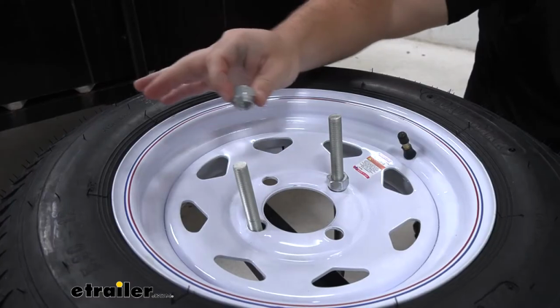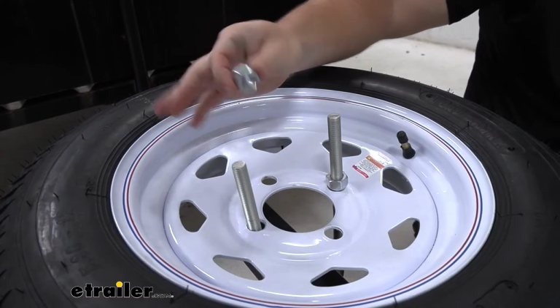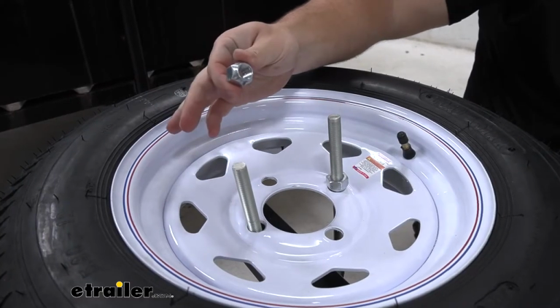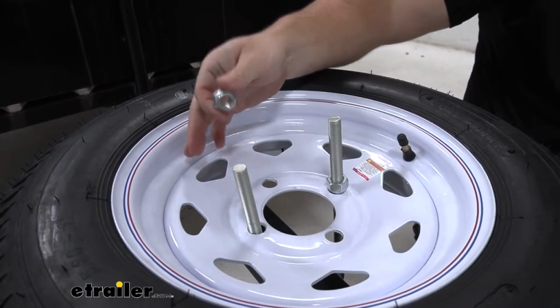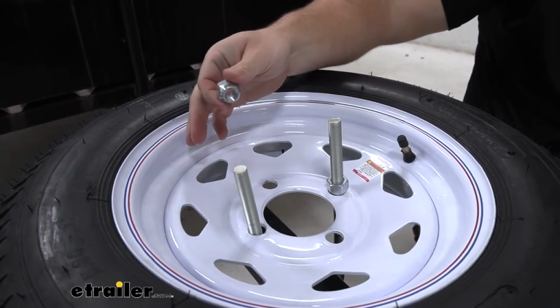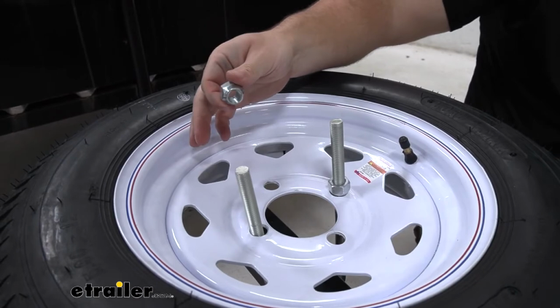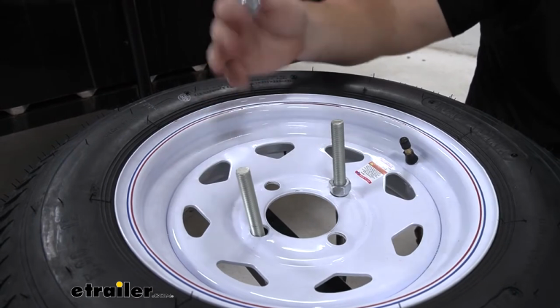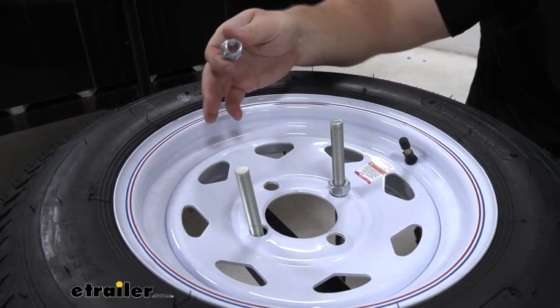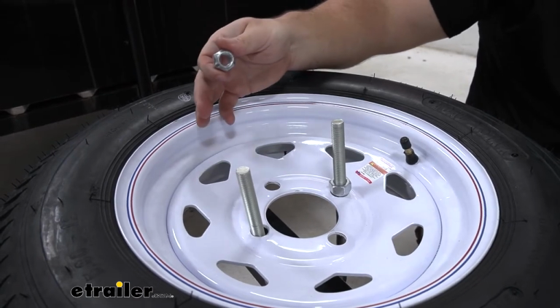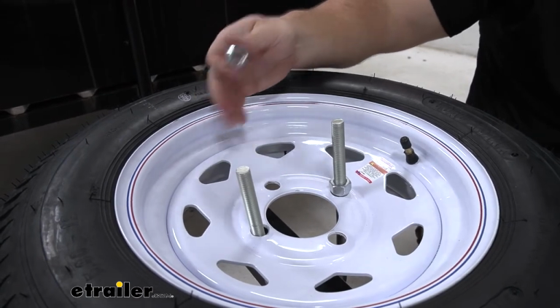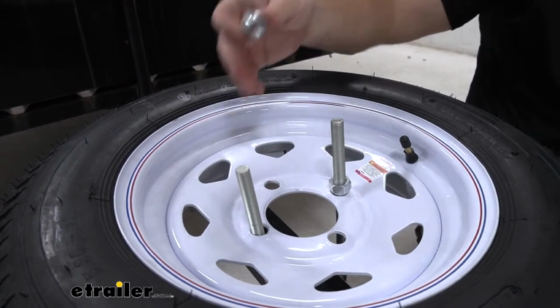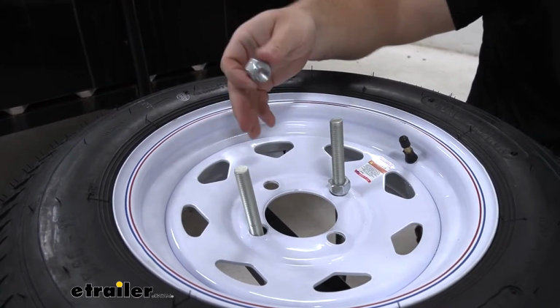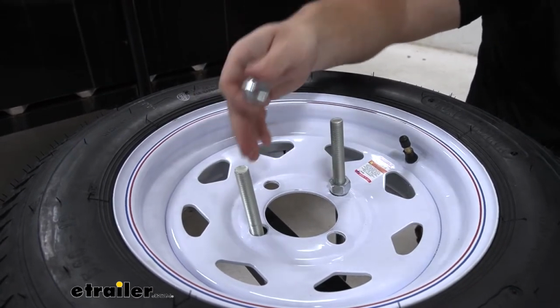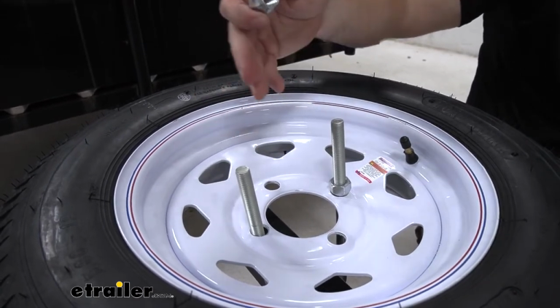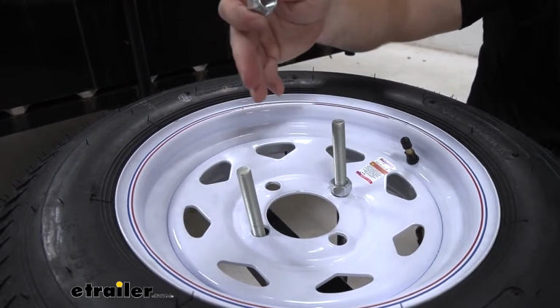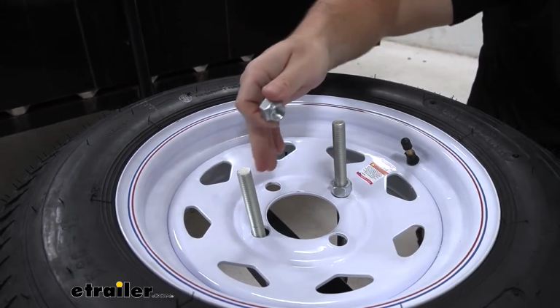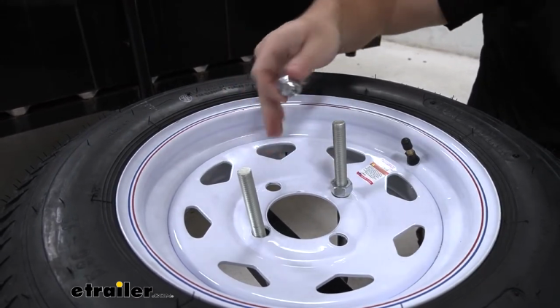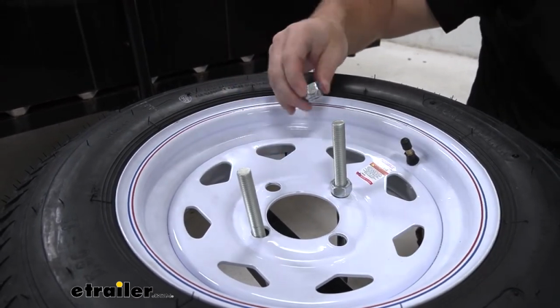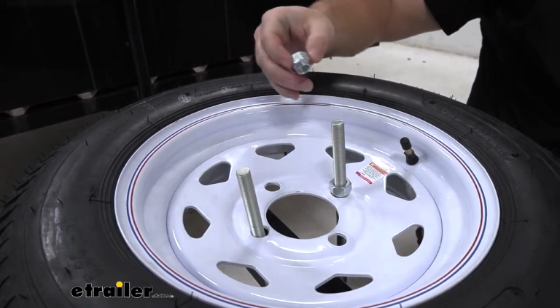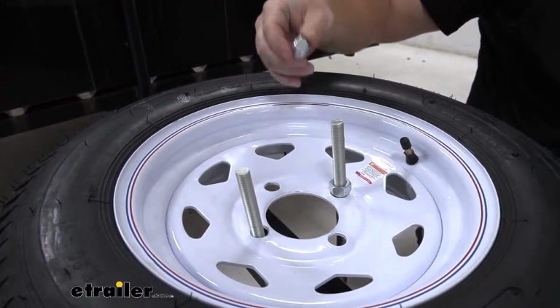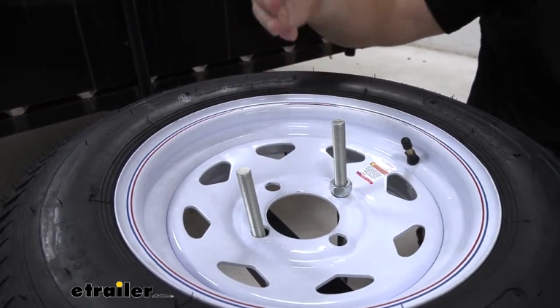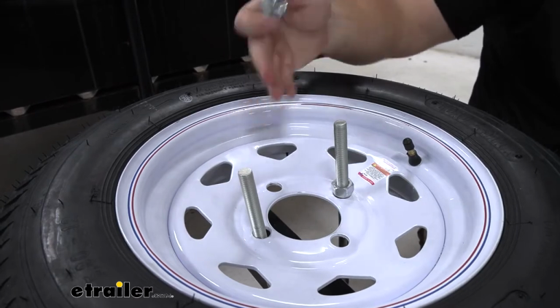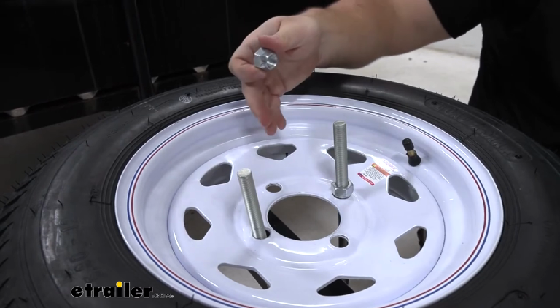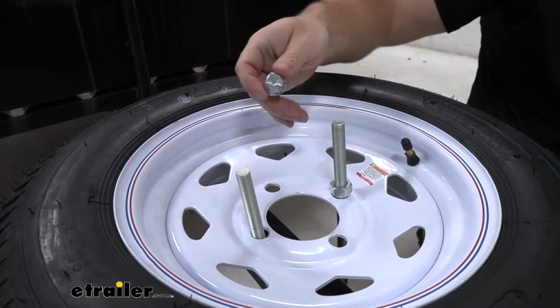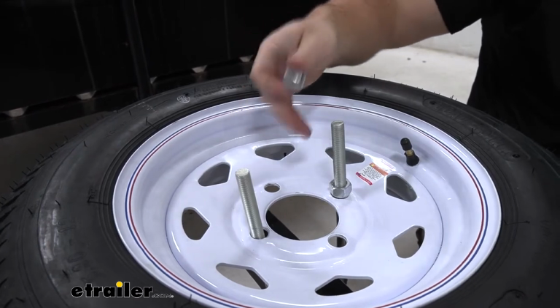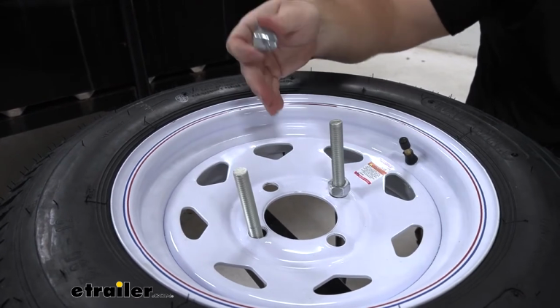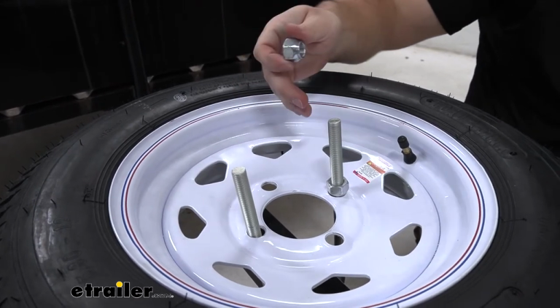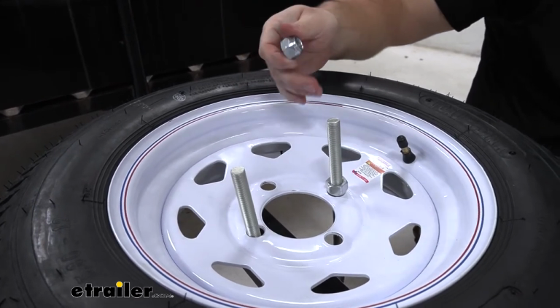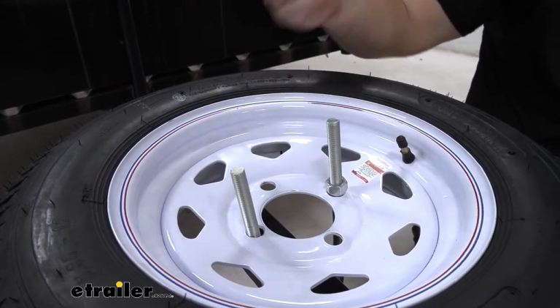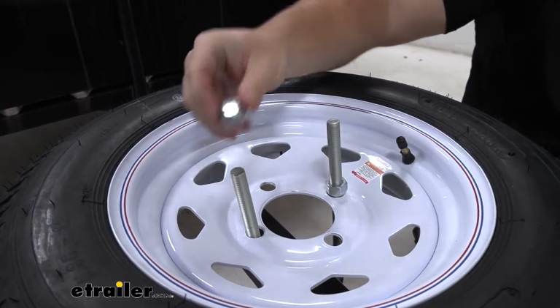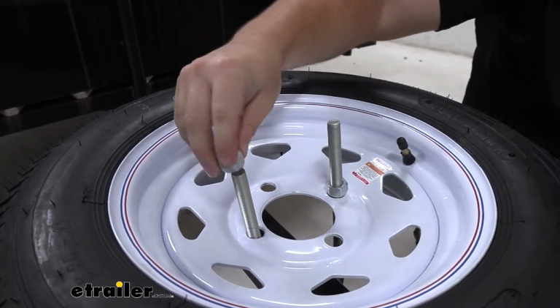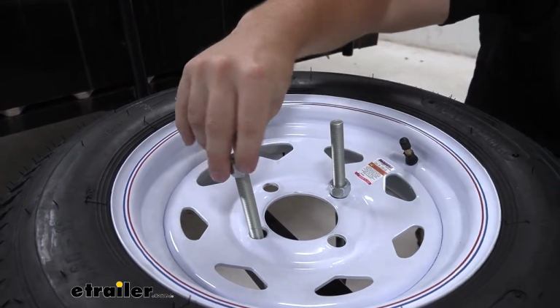I'm sure most of you know what a lug nut is and what it's for, because you probably already need one. But we're going to show you an example on this U-bolt spare tire carrier. Most of the time, they don't come with lug nuts — you'd have to get one separate, and these are the ones for you.